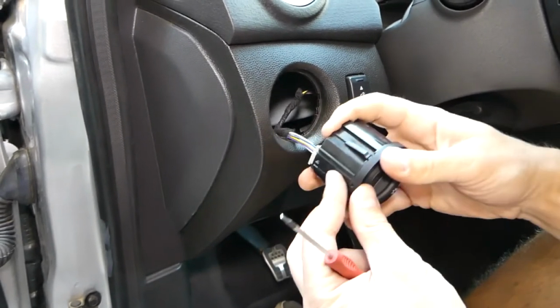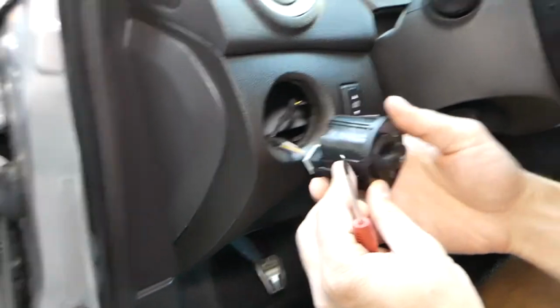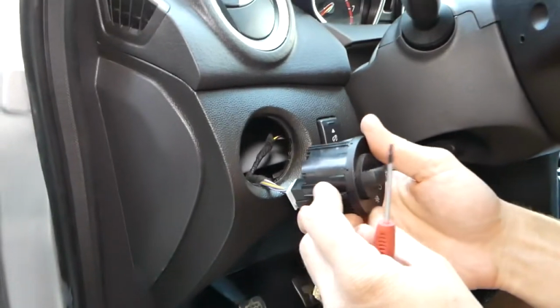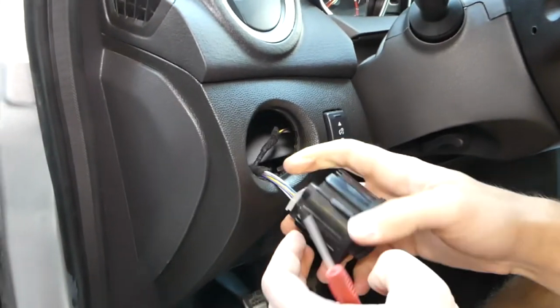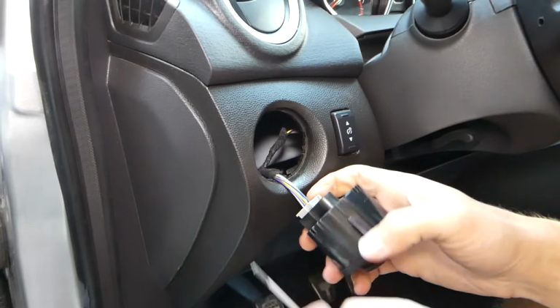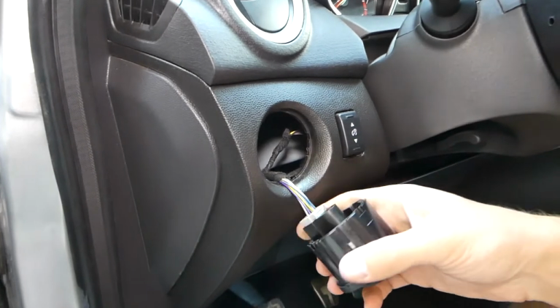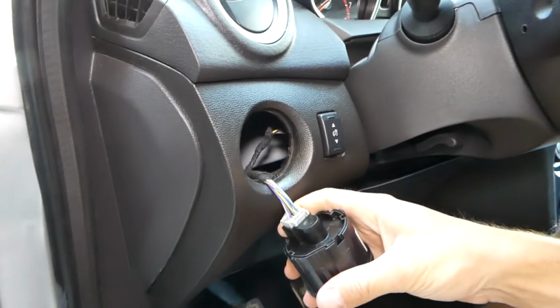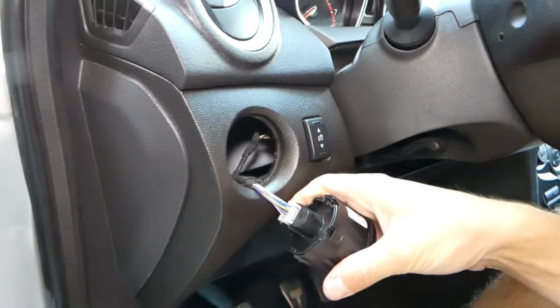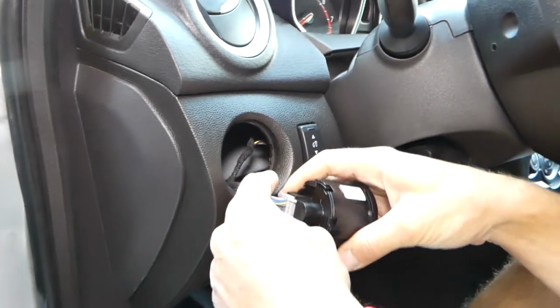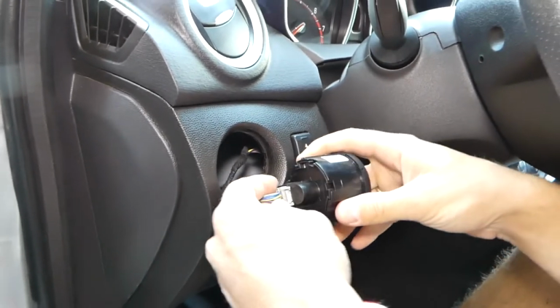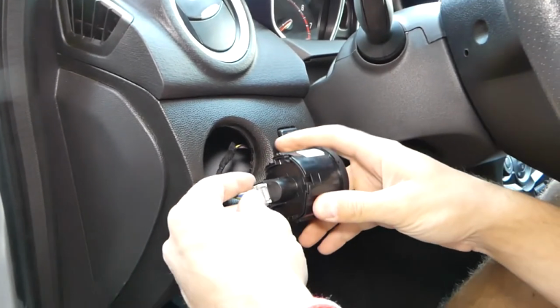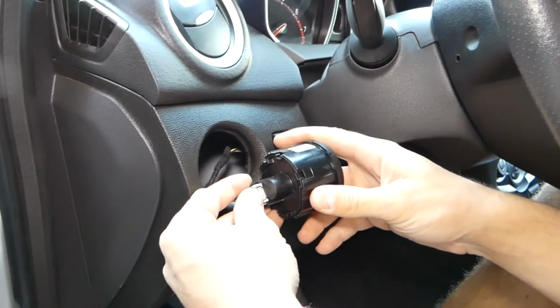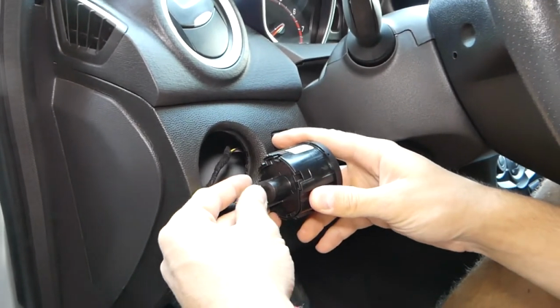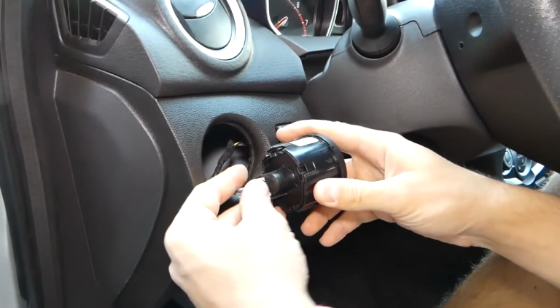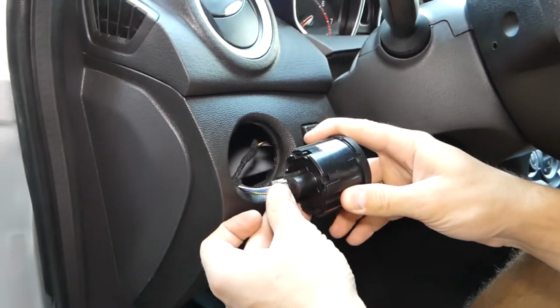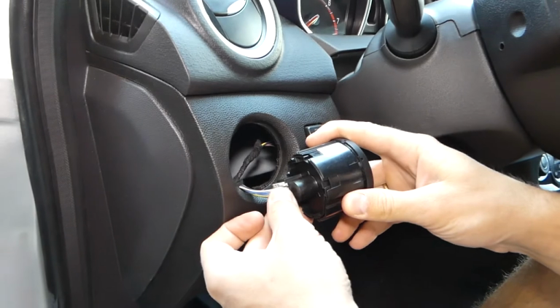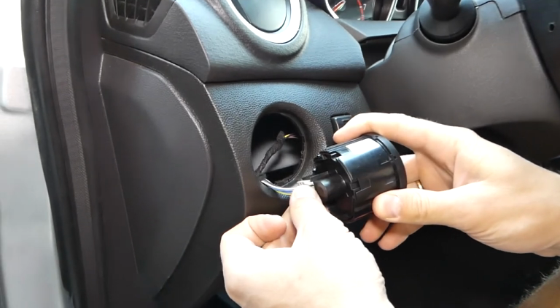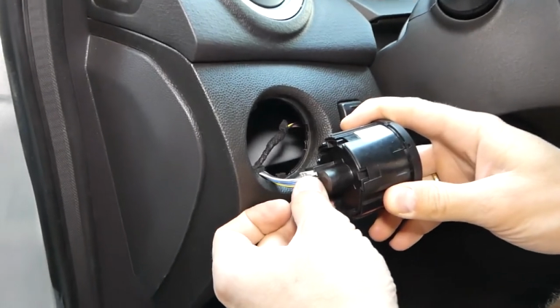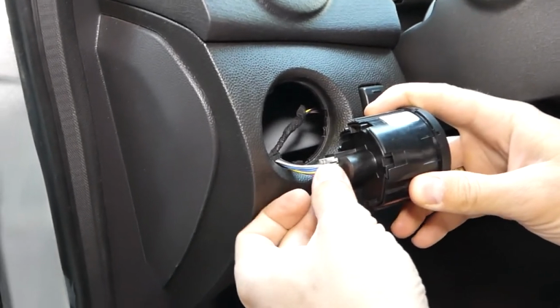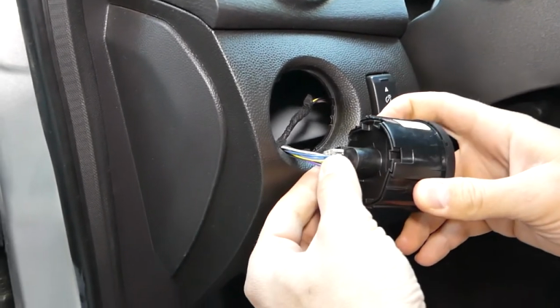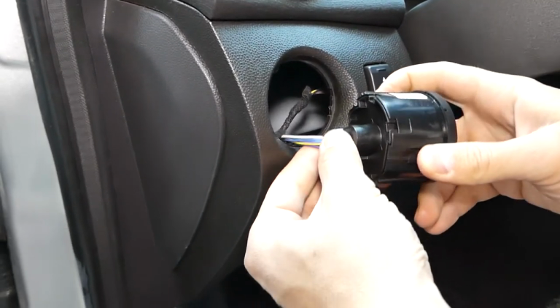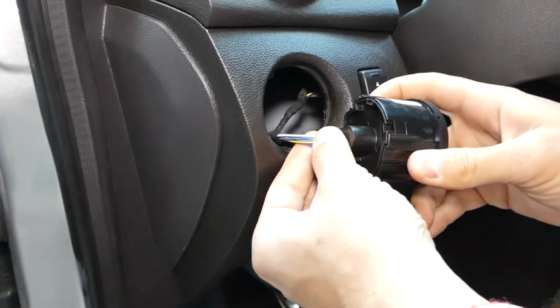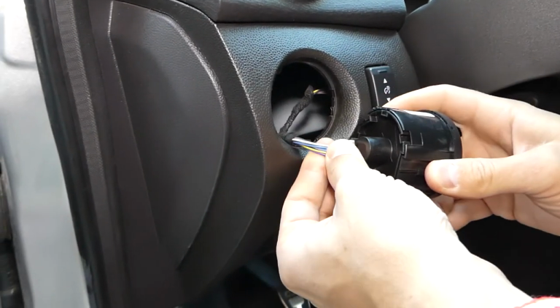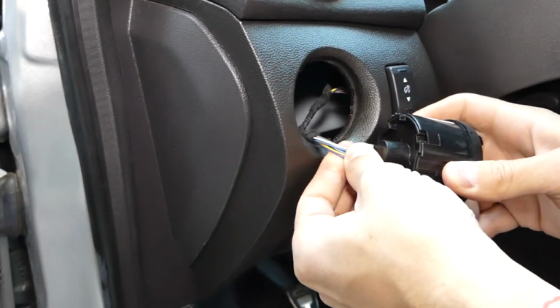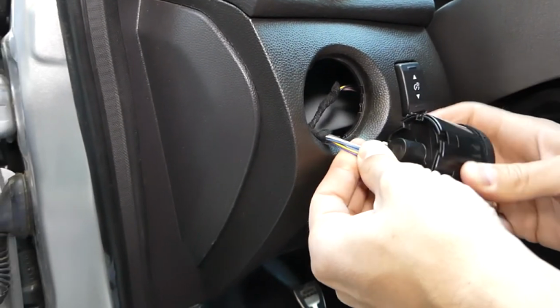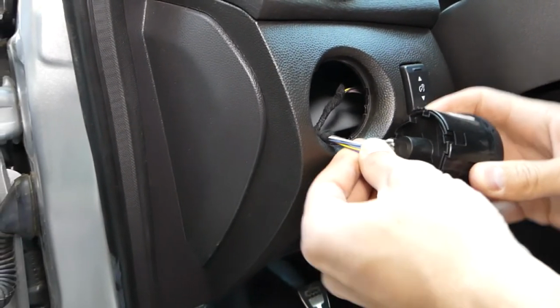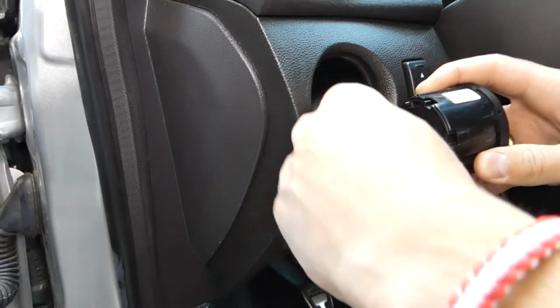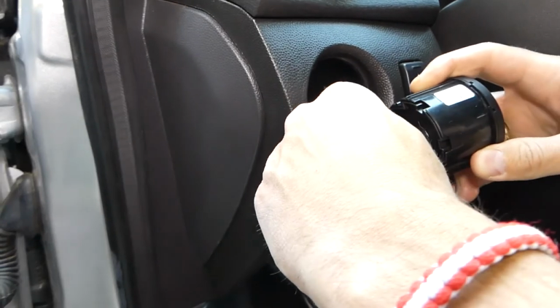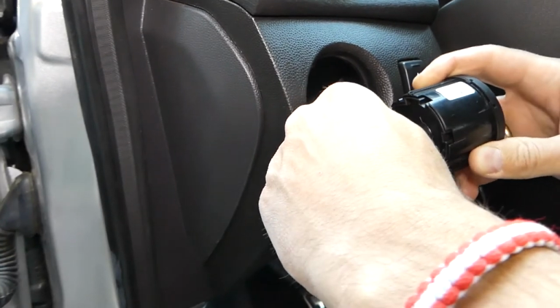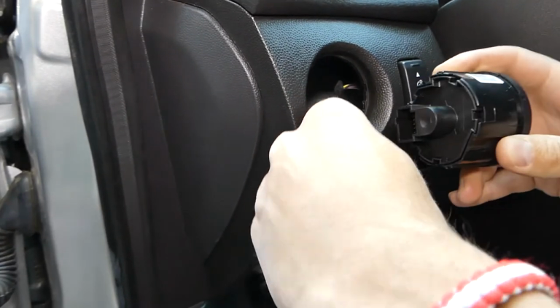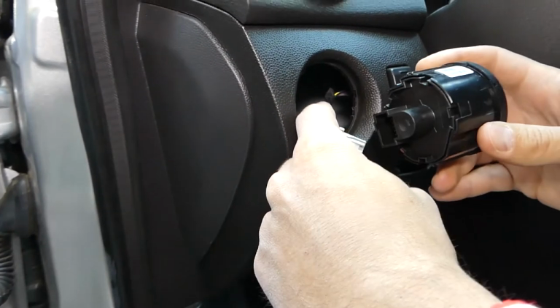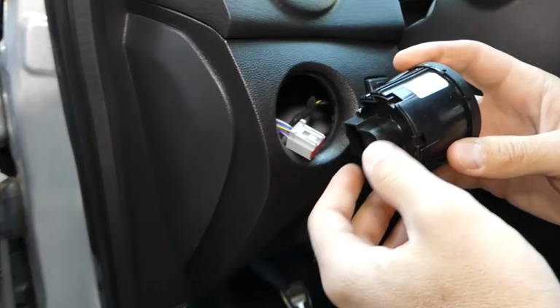Next you have the wires right here. You need to press down on the connector and then grab and pull — just like that.